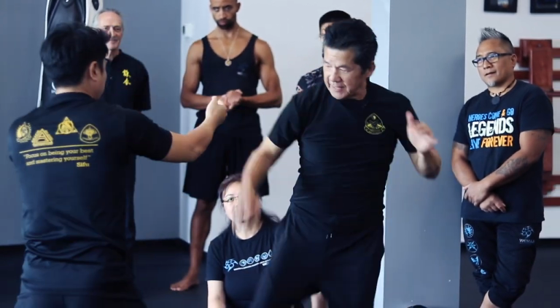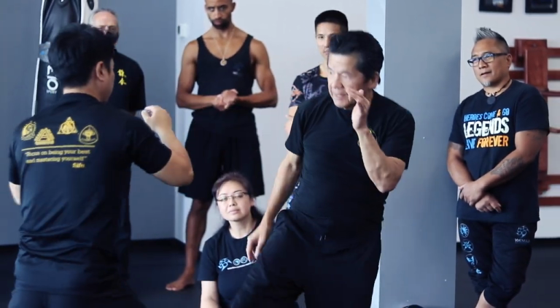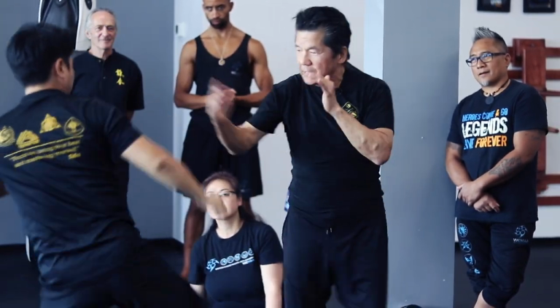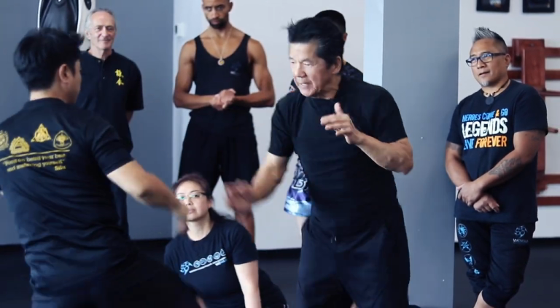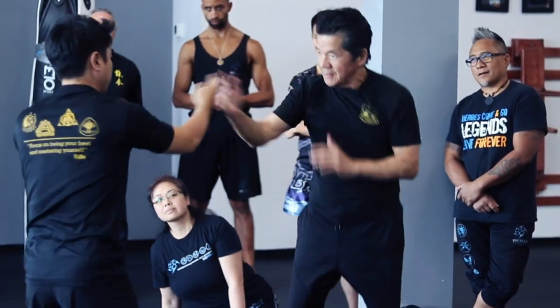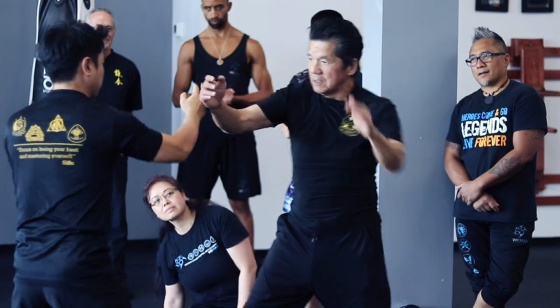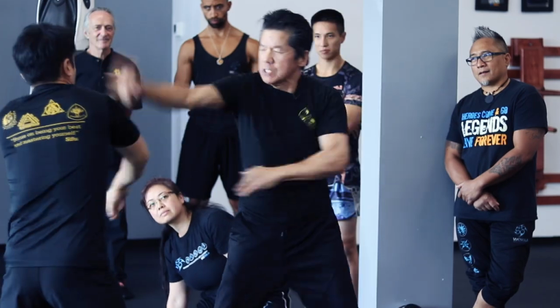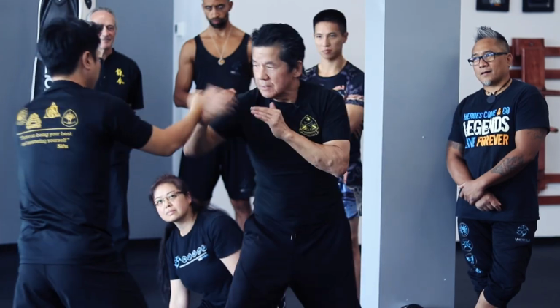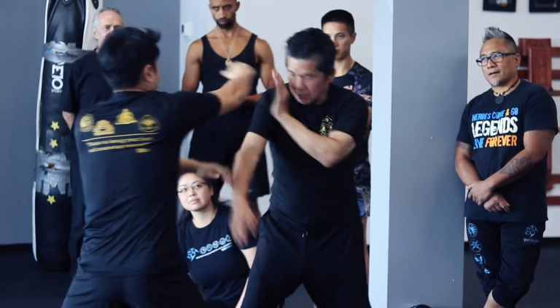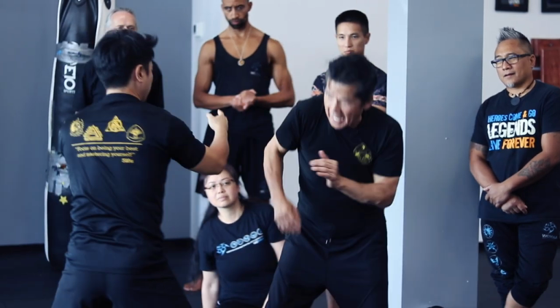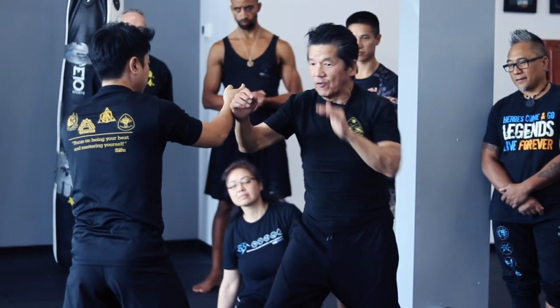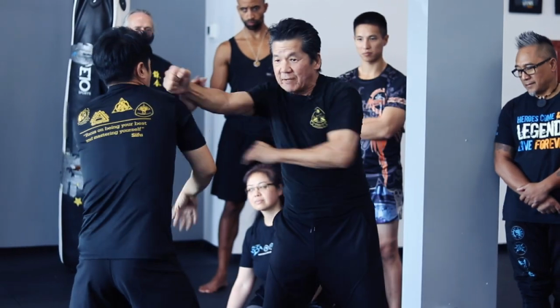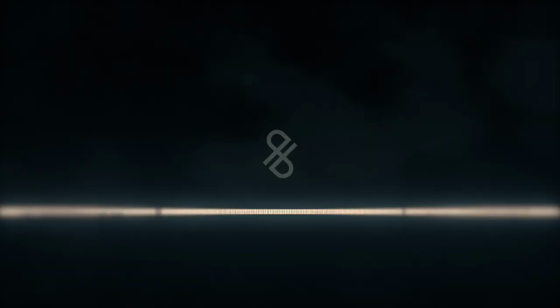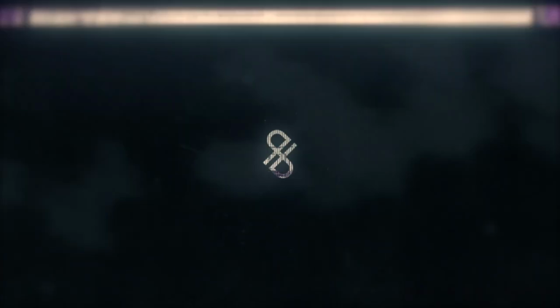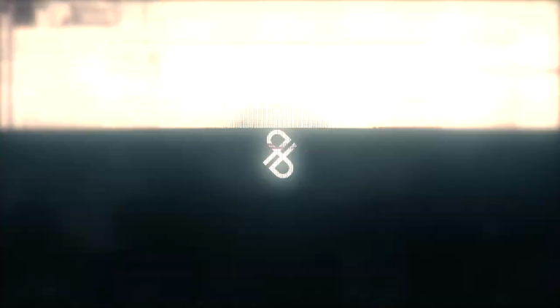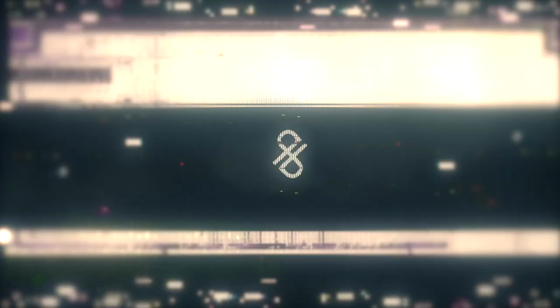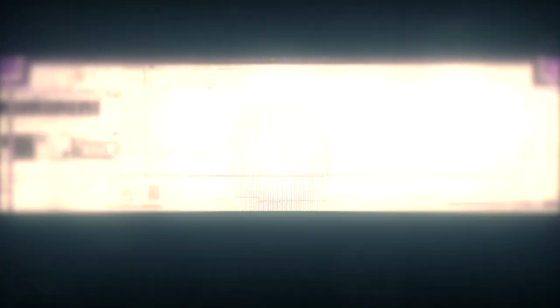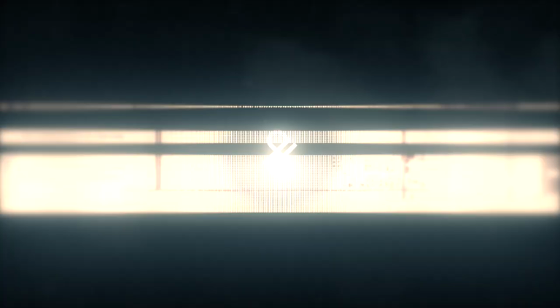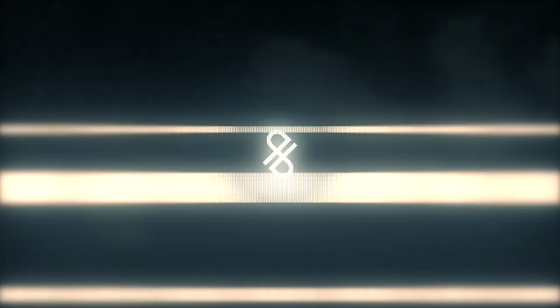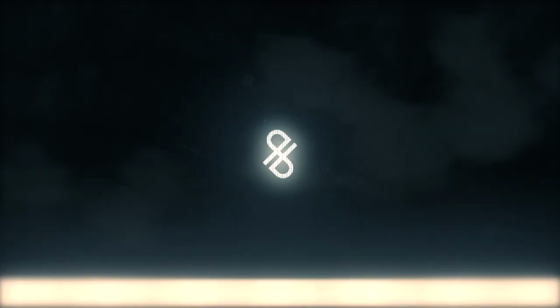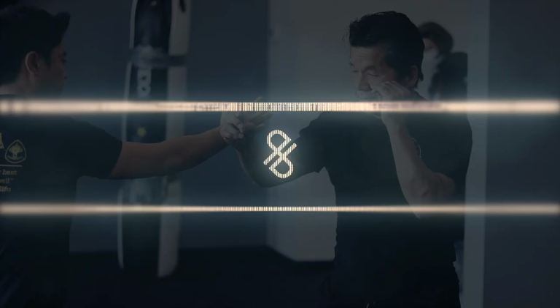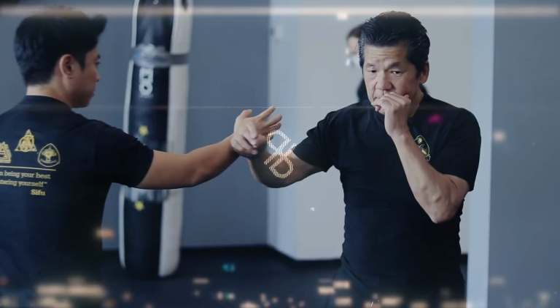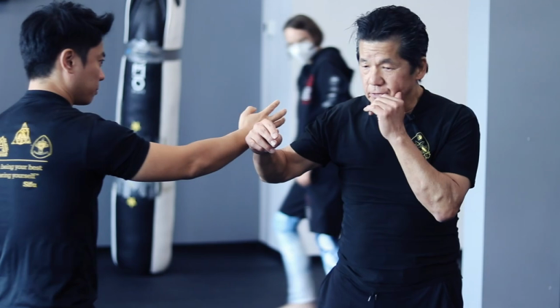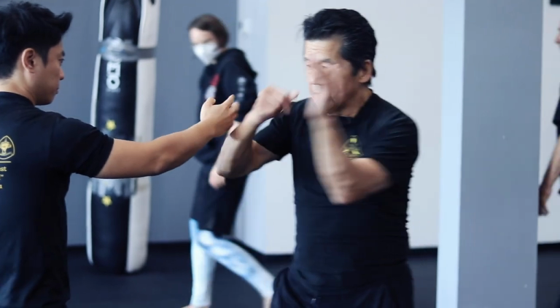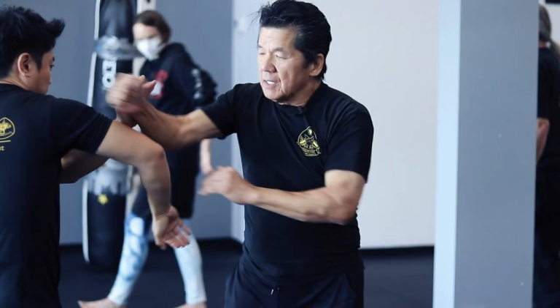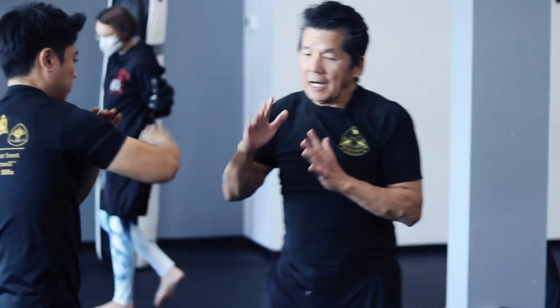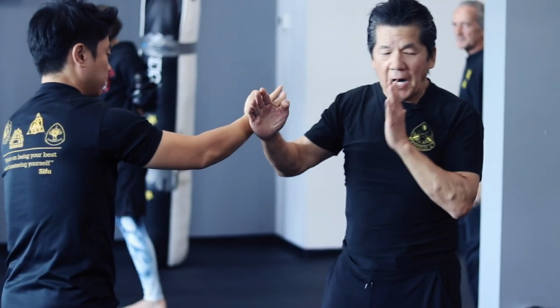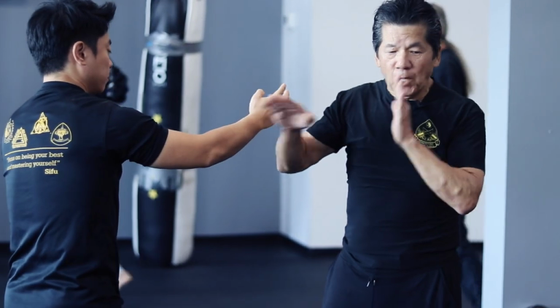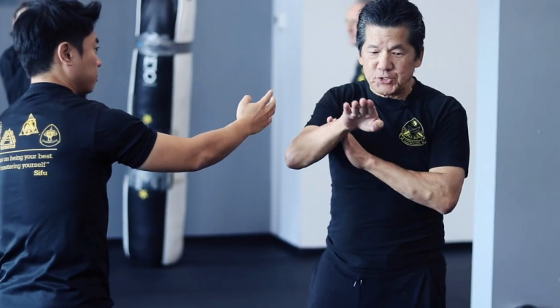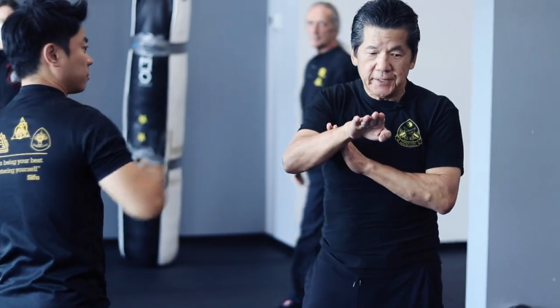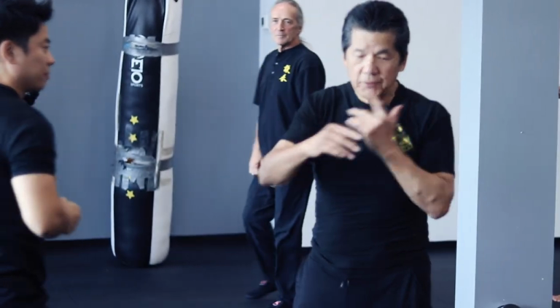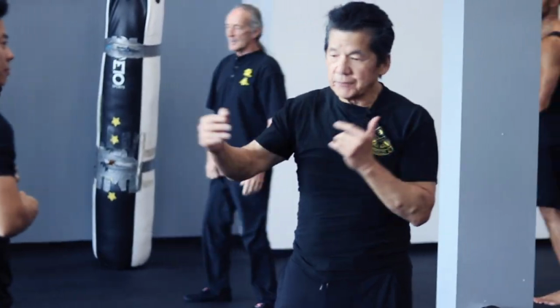Now you can play a little bit. Now go back and forth, back and forth. So you go — no beauty, only what?